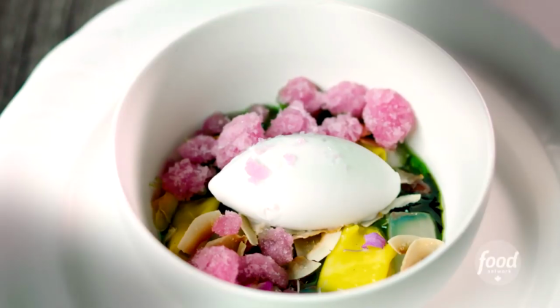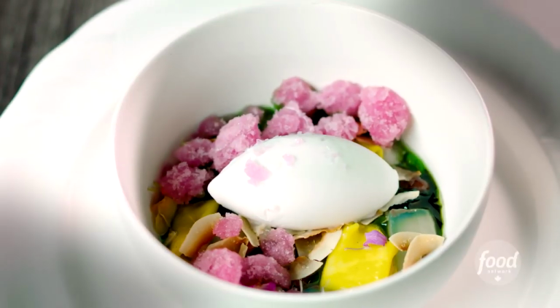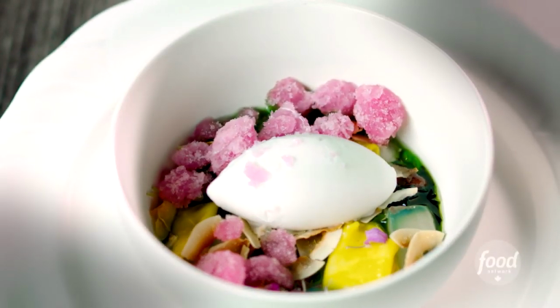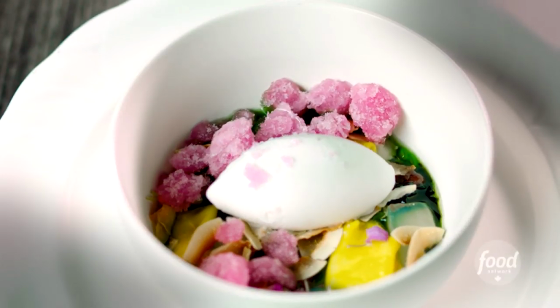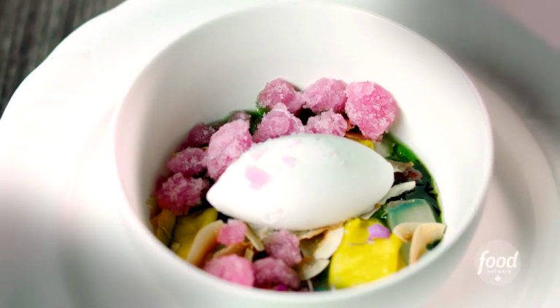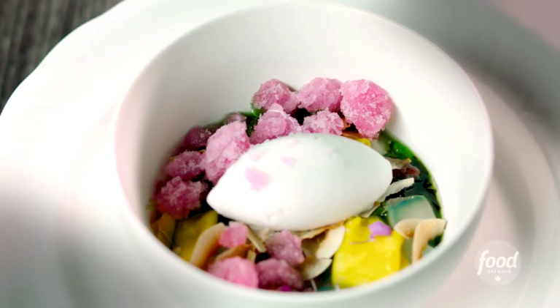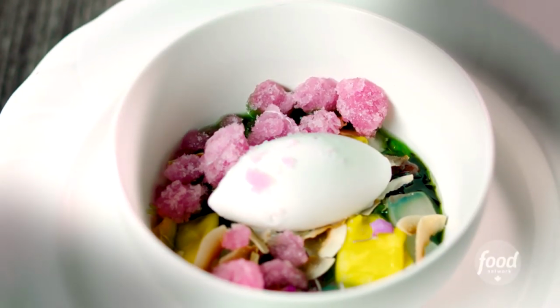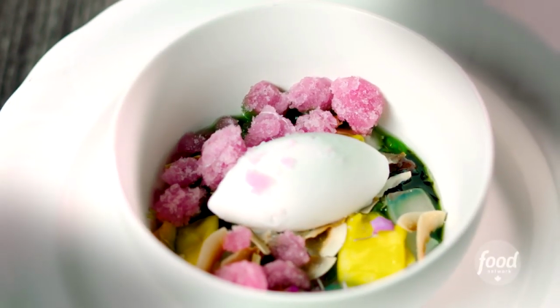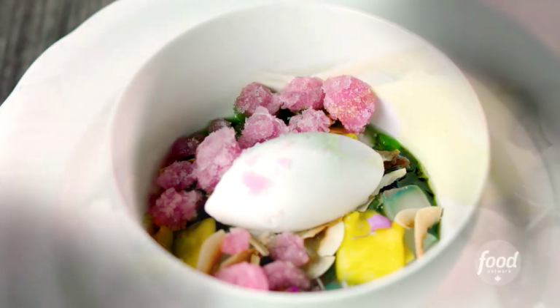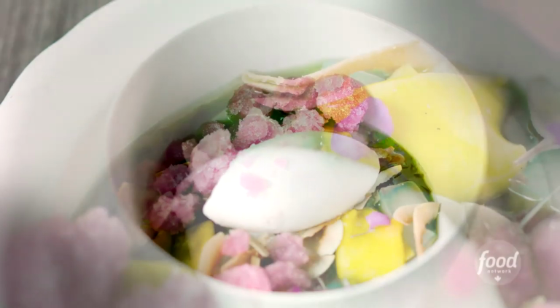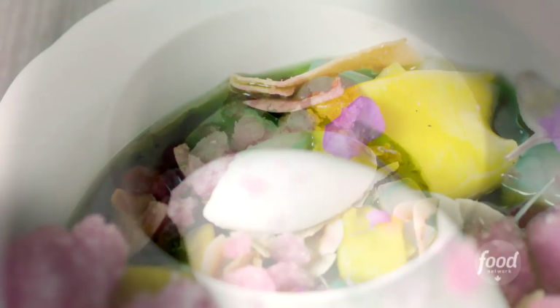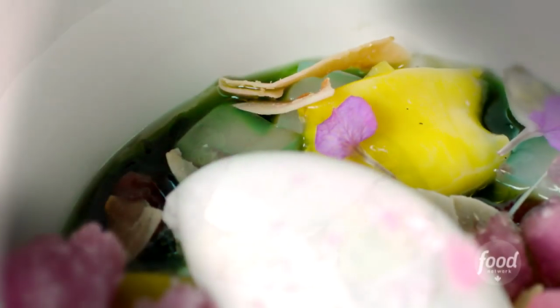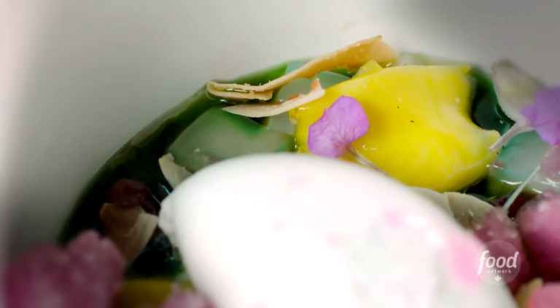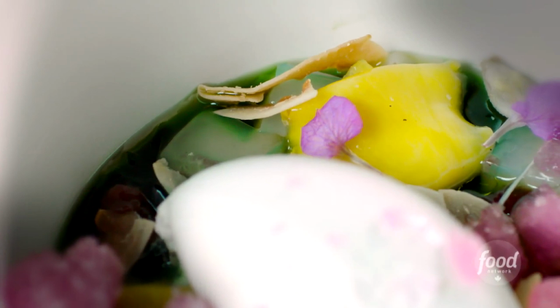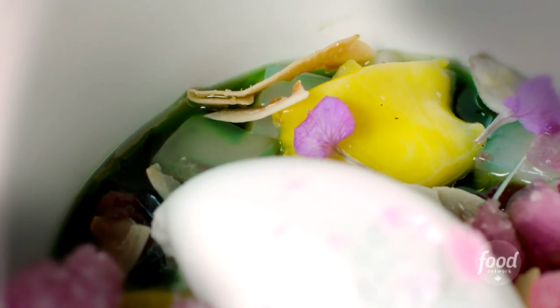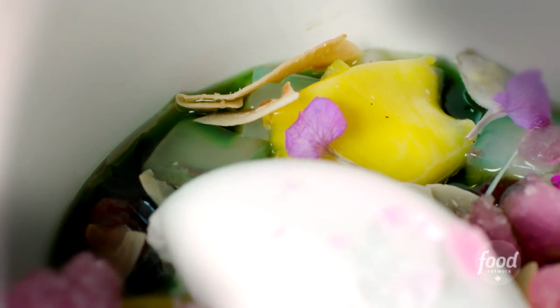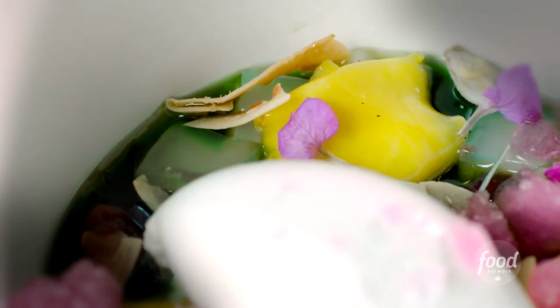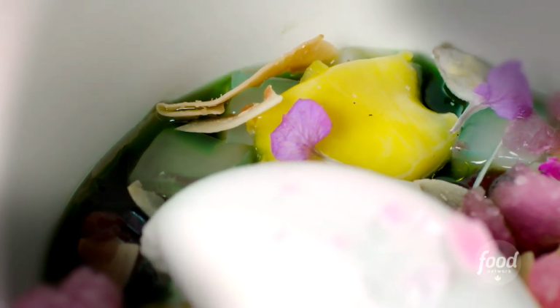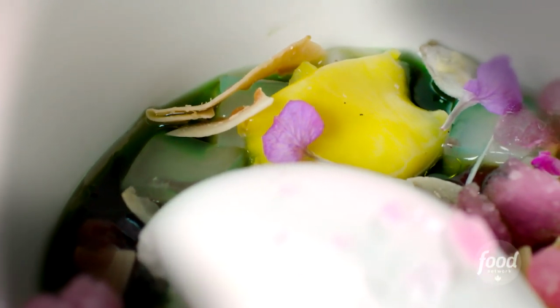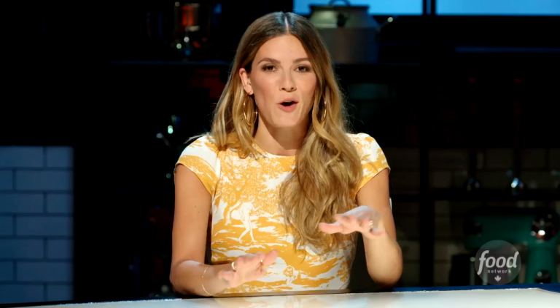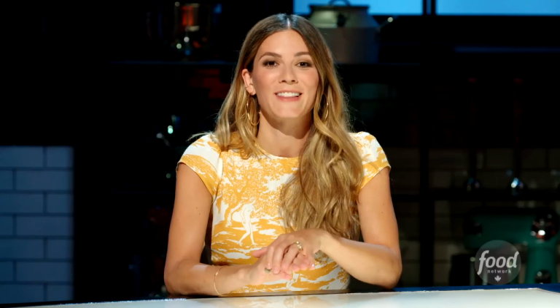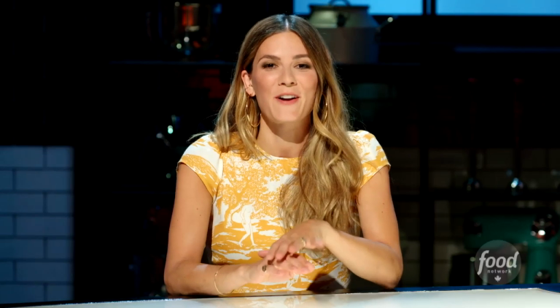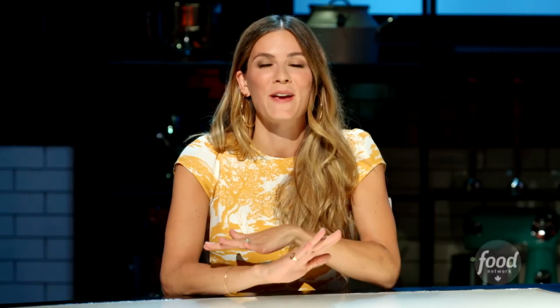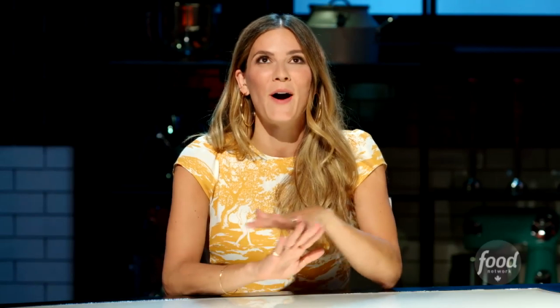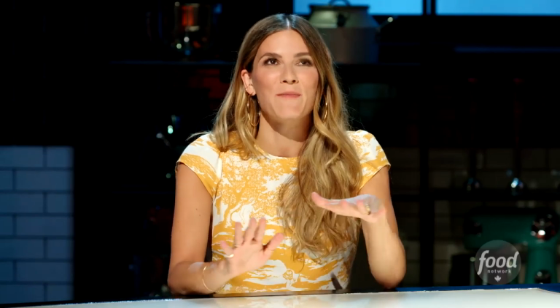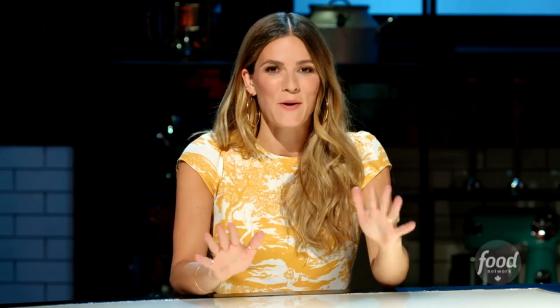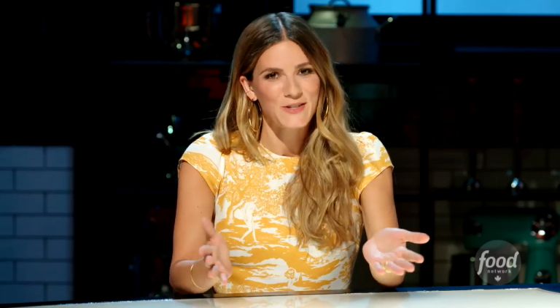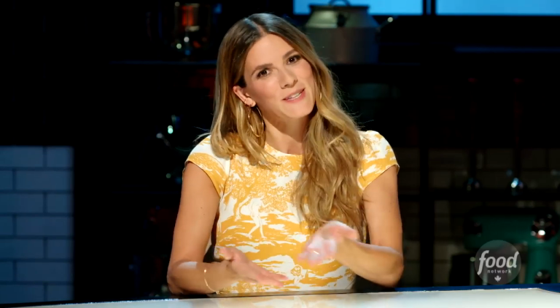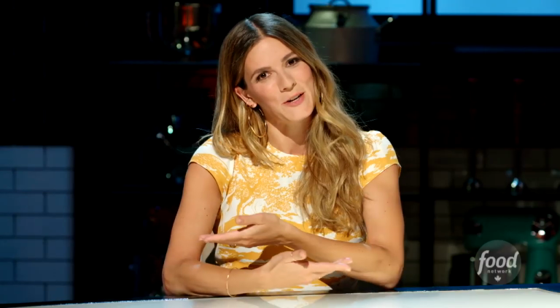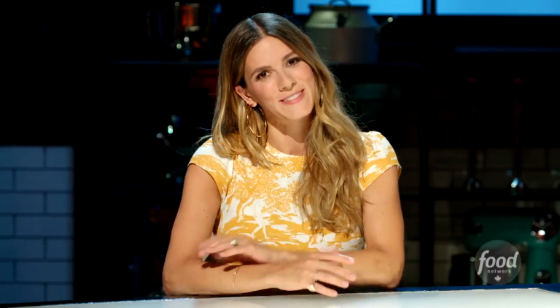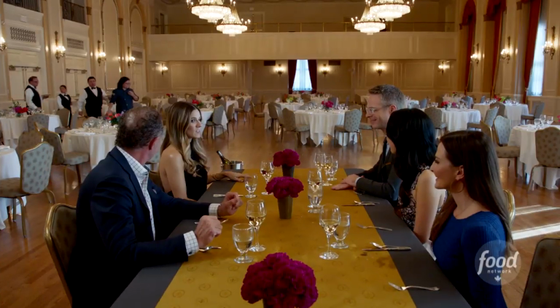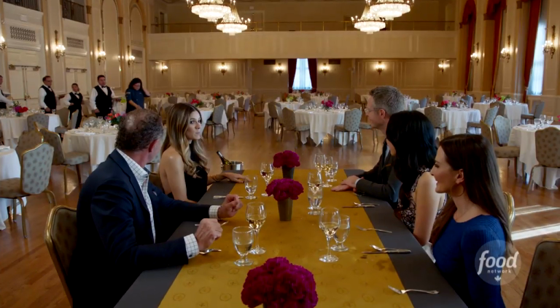Coconut sorbet, coconut jelly, pandan syrup, crushed ice, toasted coconut. I am a huge coconut lover, and it made all my coconut dreams come true.